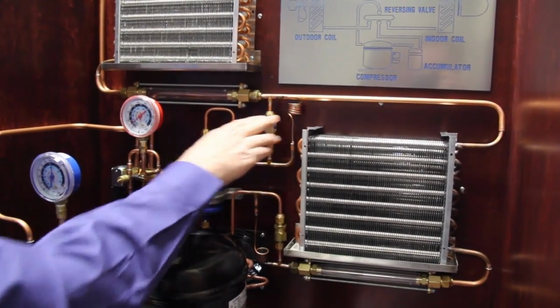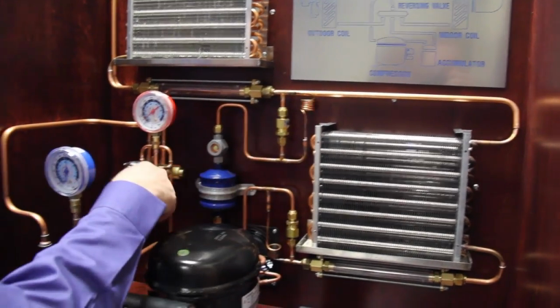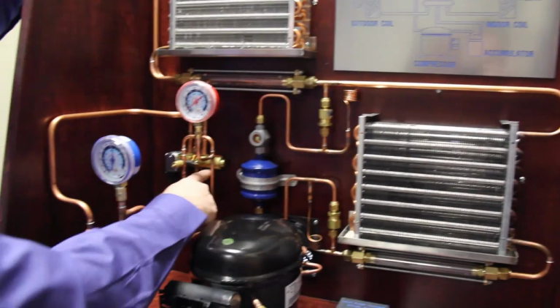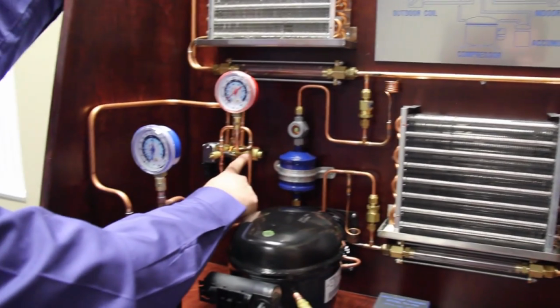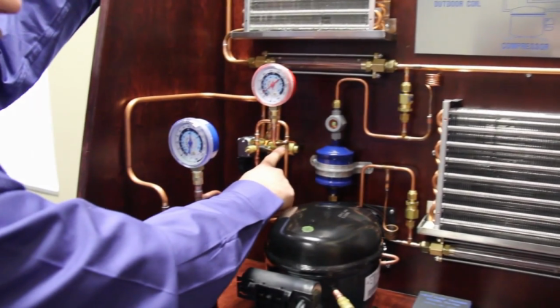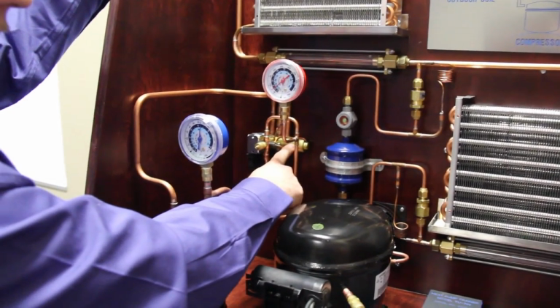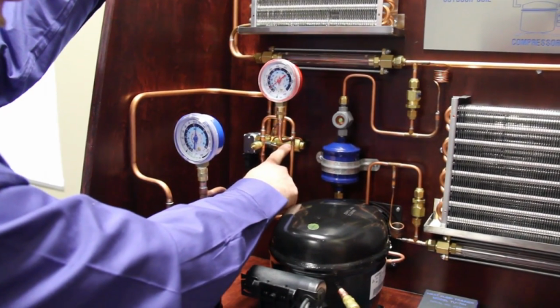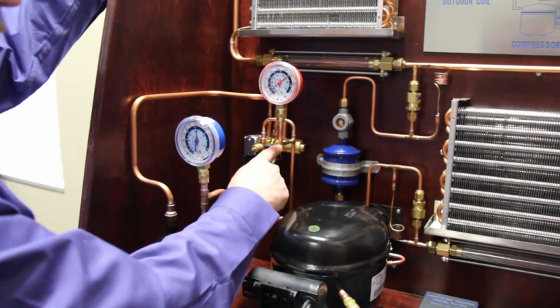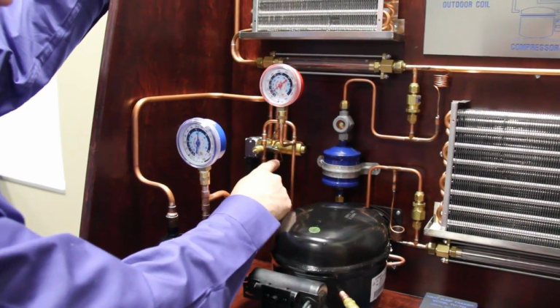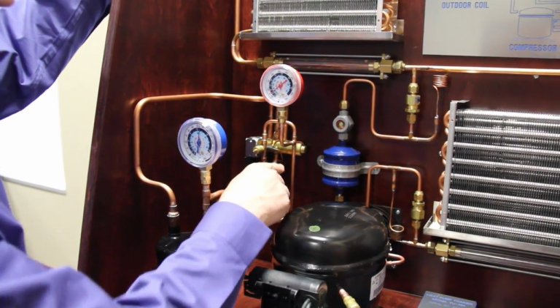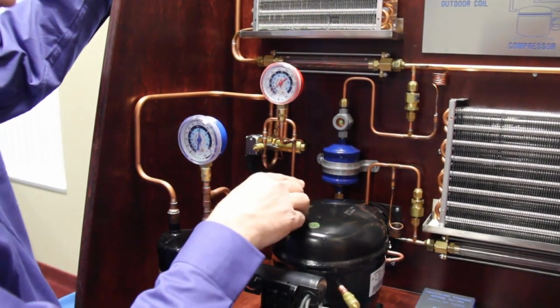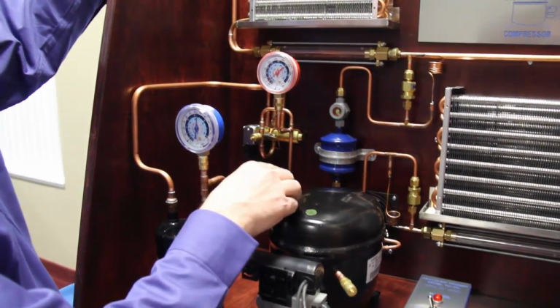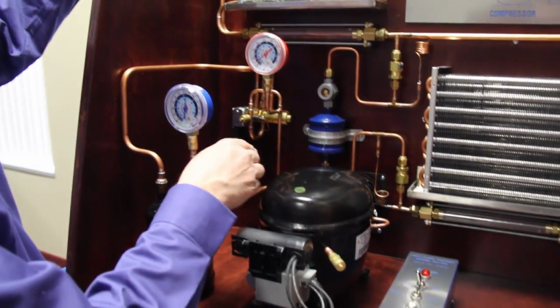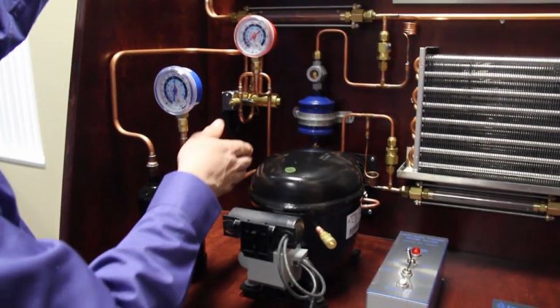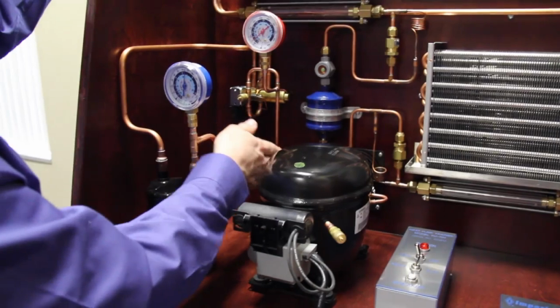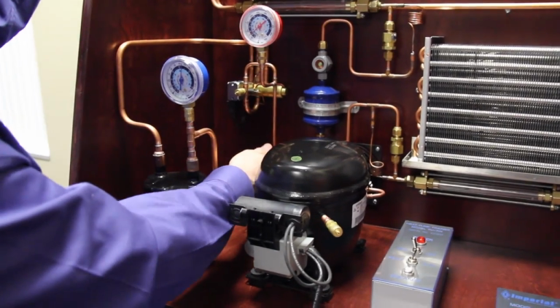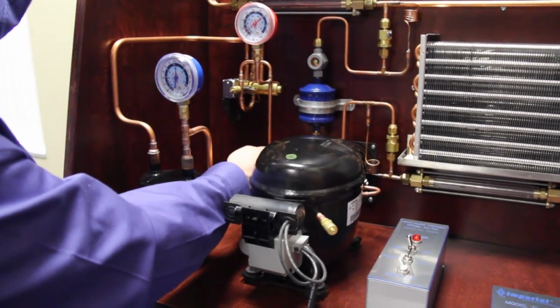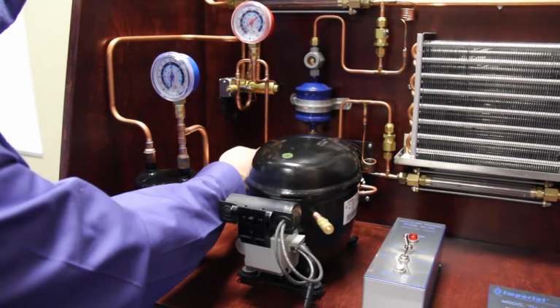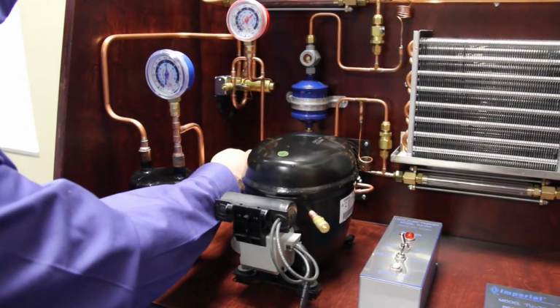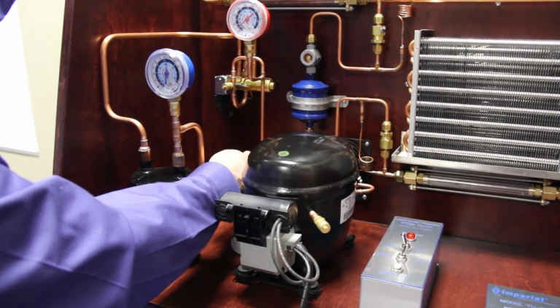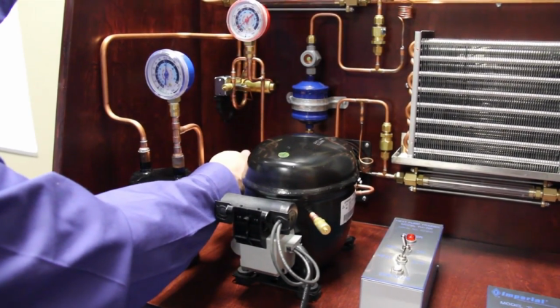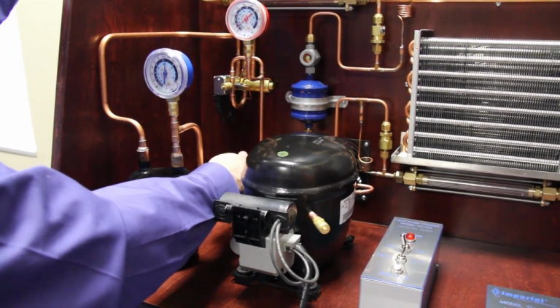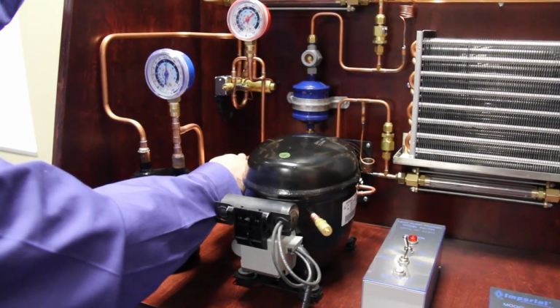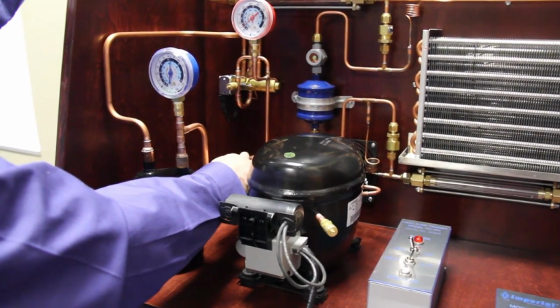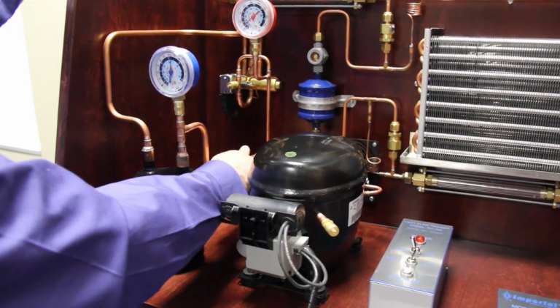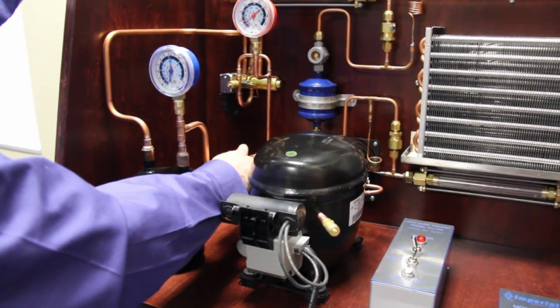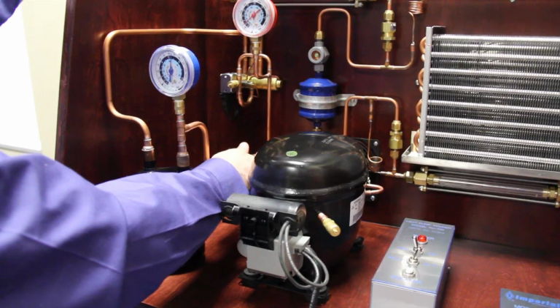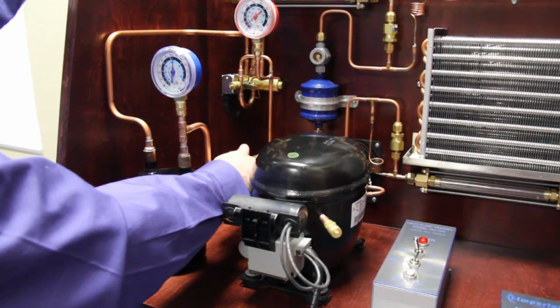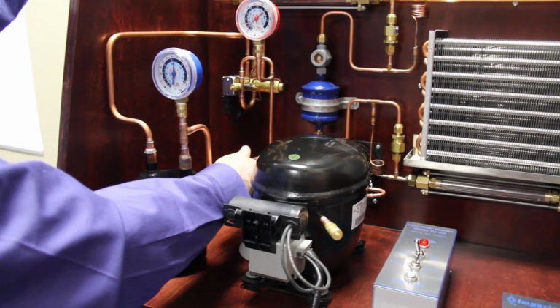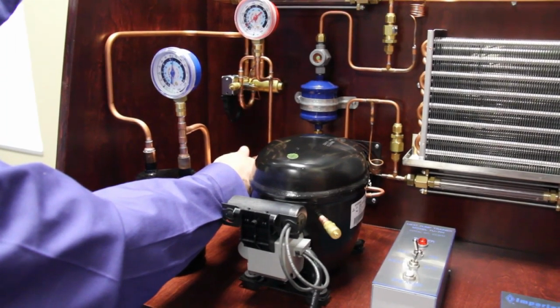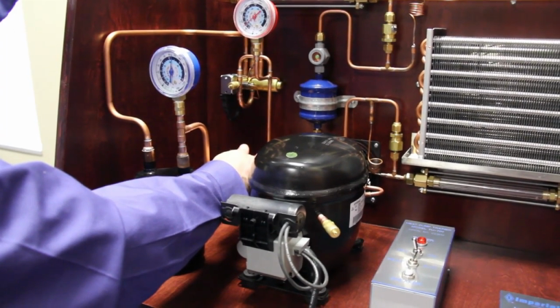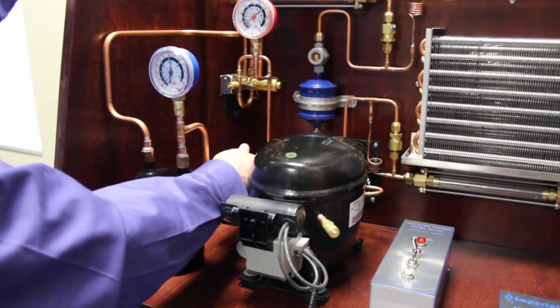We also want to introduce the reversing valve. Walking through the standard cycle, out of the back of the compressor we have a discharge line, and in that discharge line is high pressure, high temperature, superheated vapor.